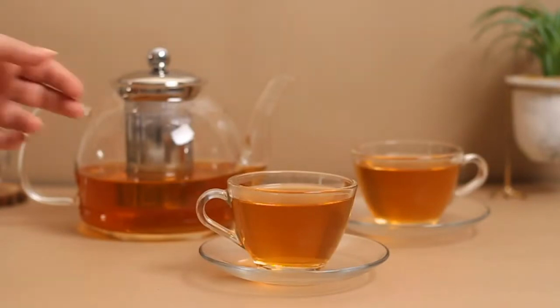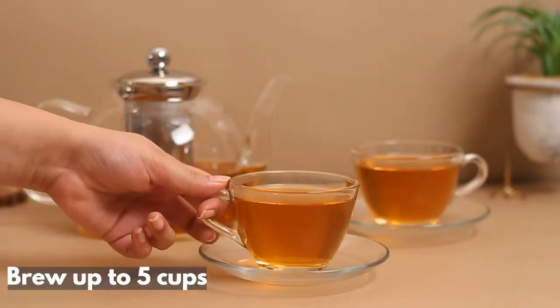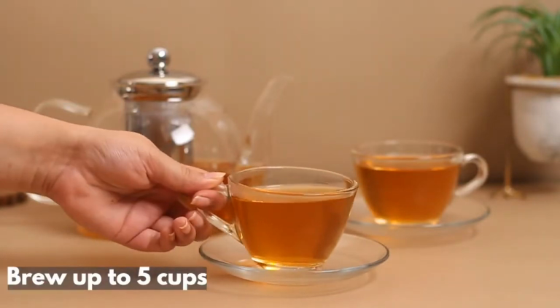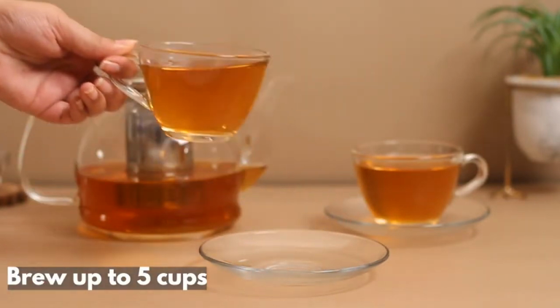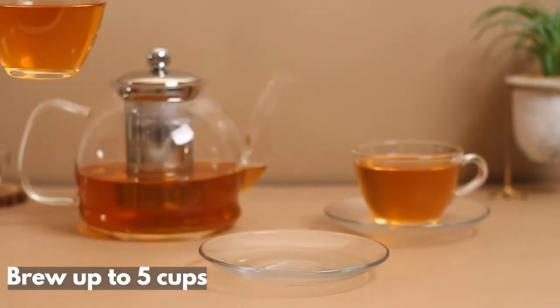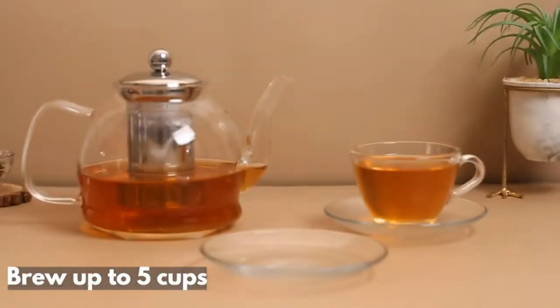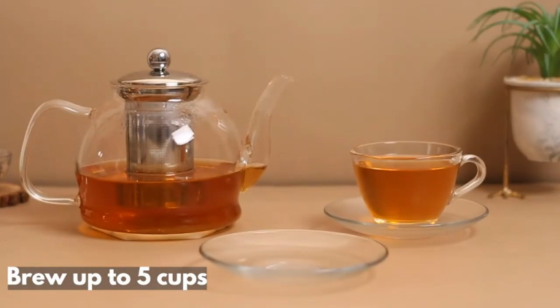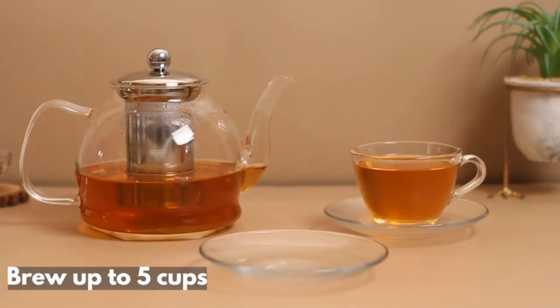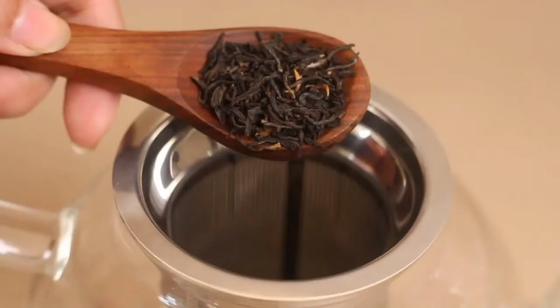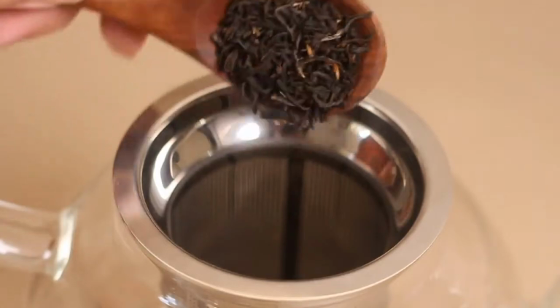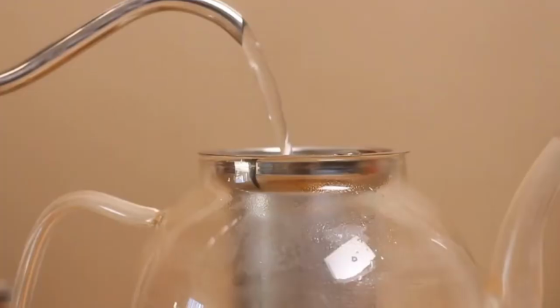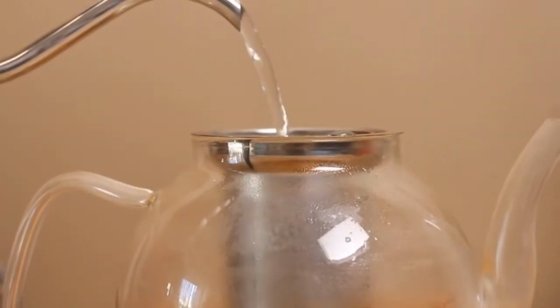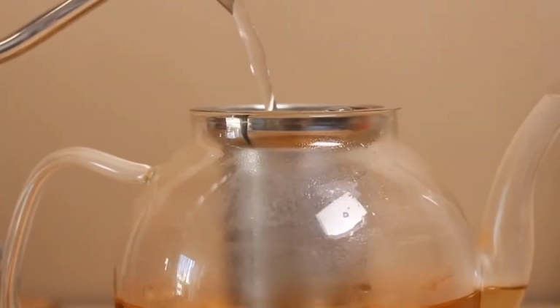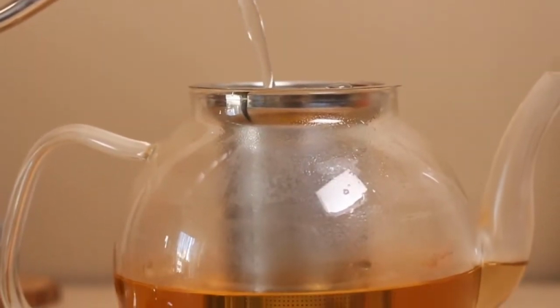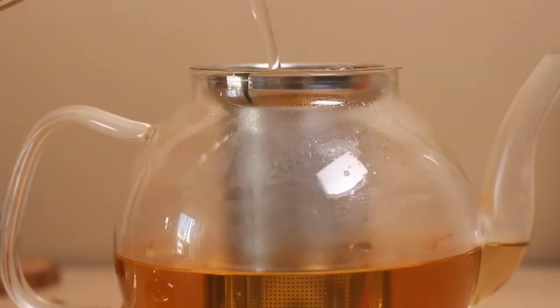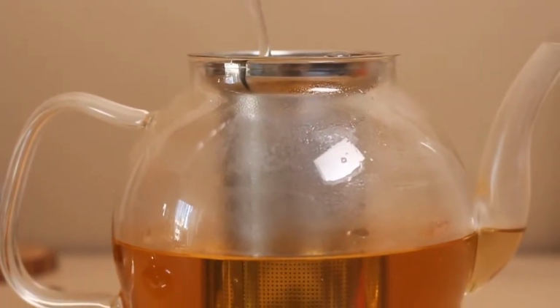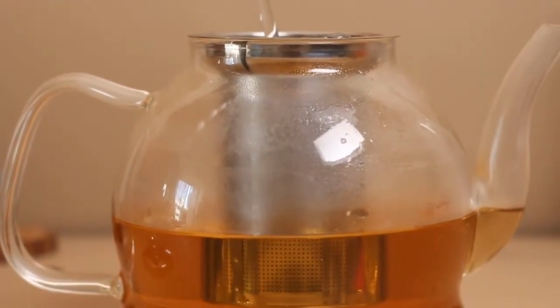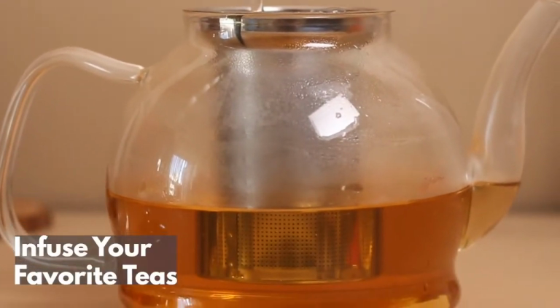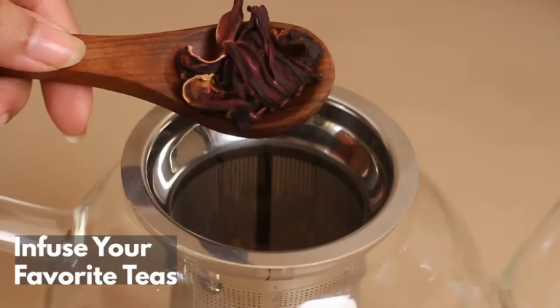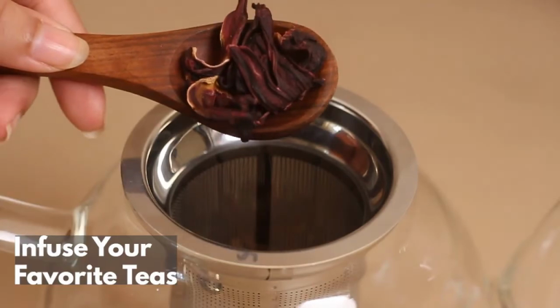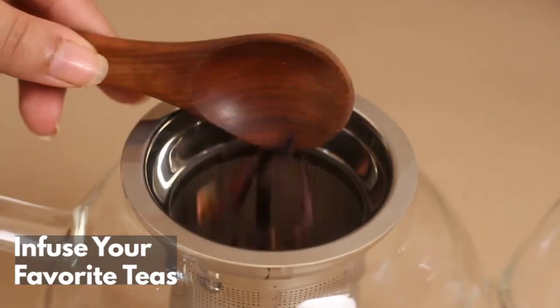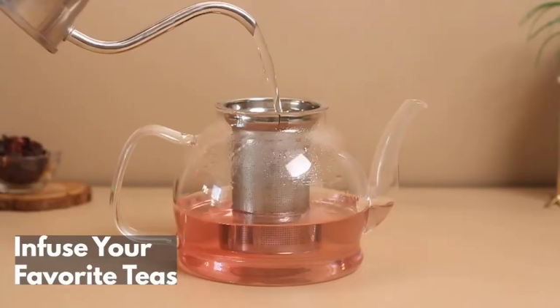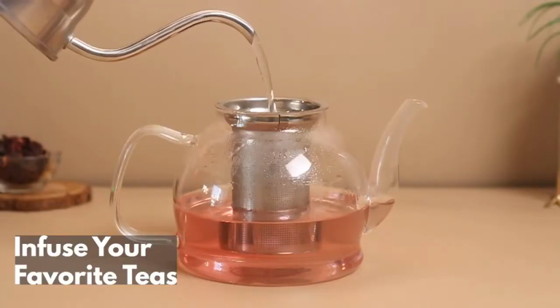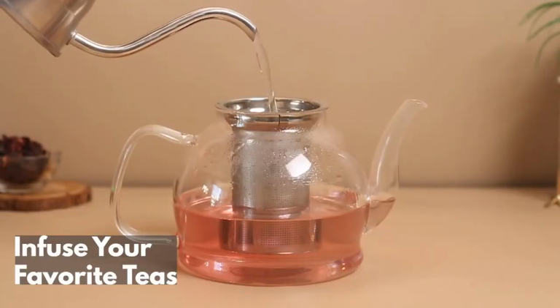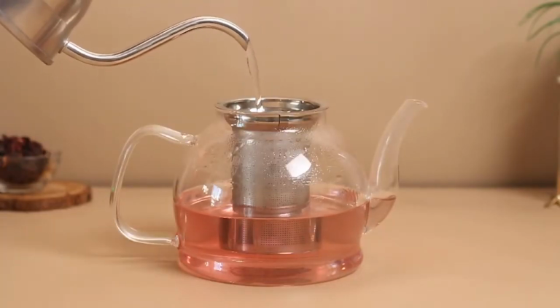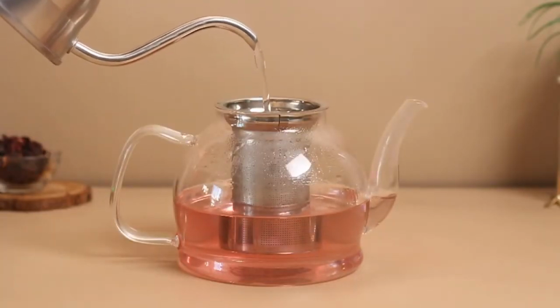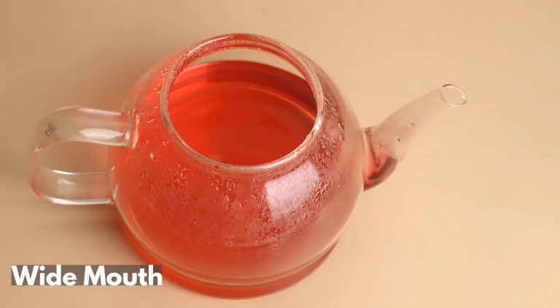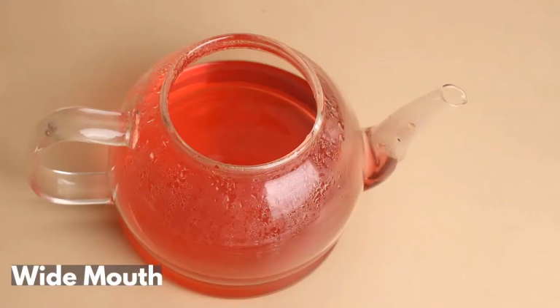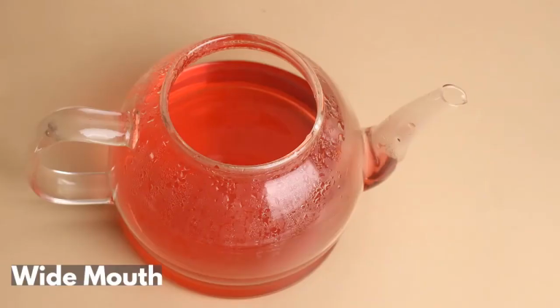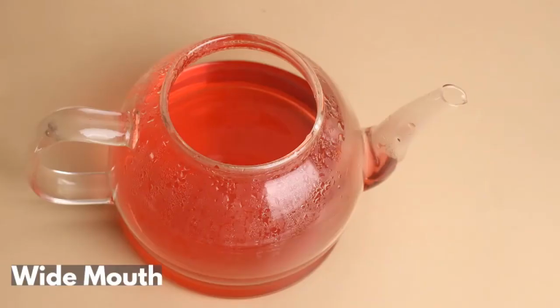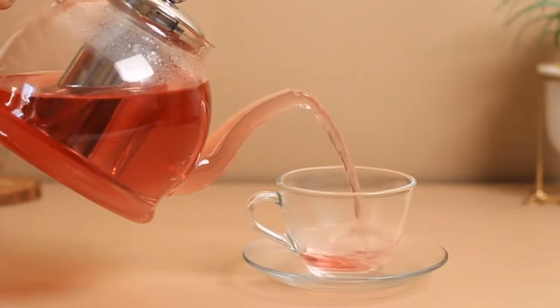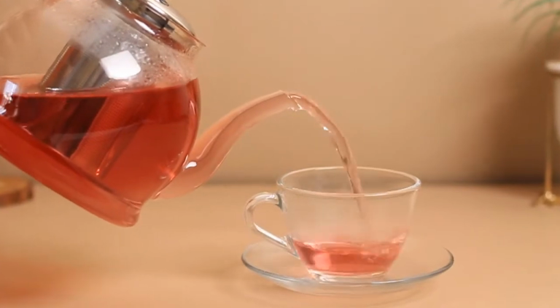Can brew up to 5 cups, making it the perfect size for tea time, enjoying a few cups yourself and sharing with friends. Infusing your favourite teas has never been so fun, with wide mouth opening and free neoprene sleeve.